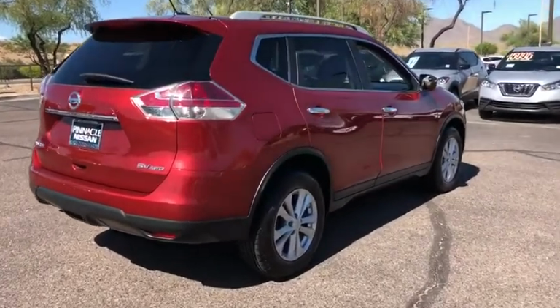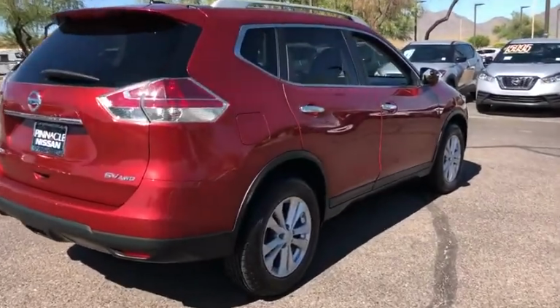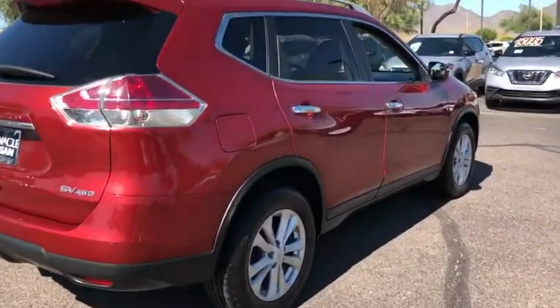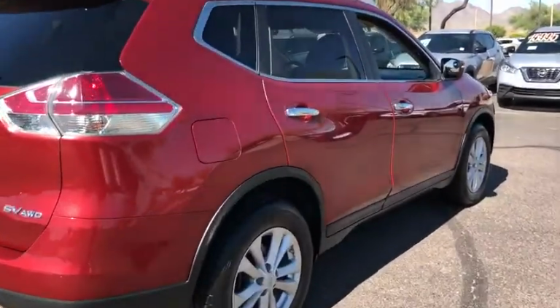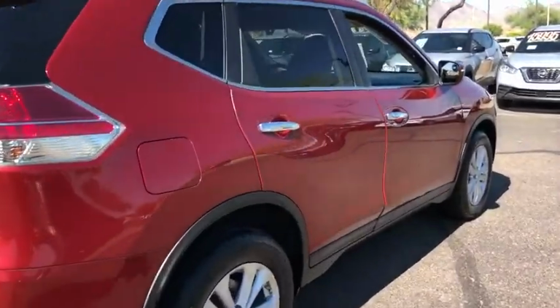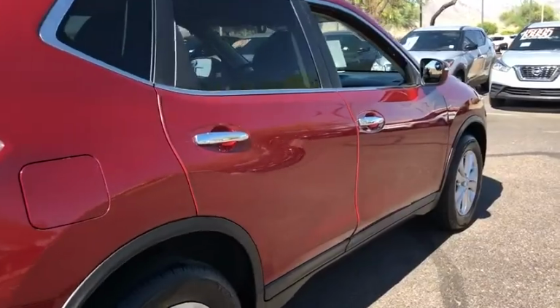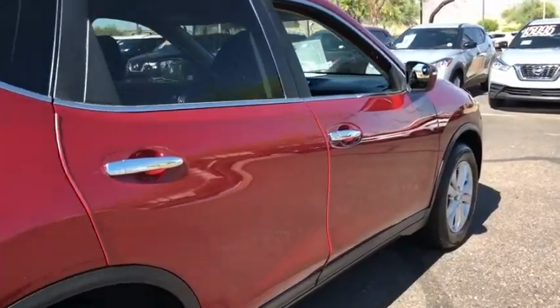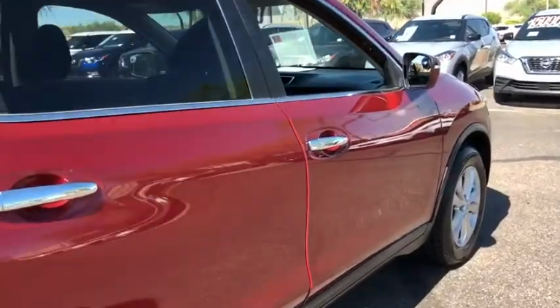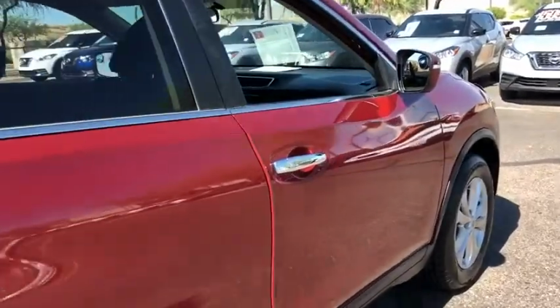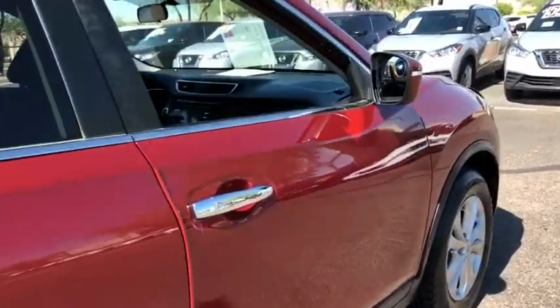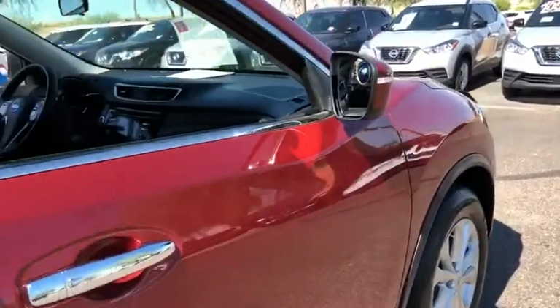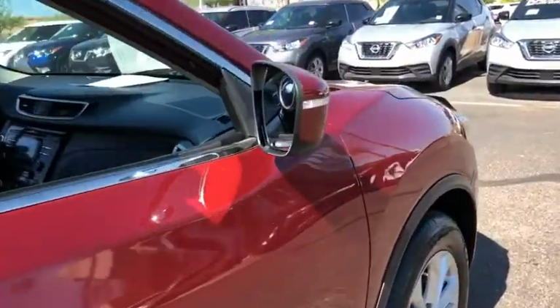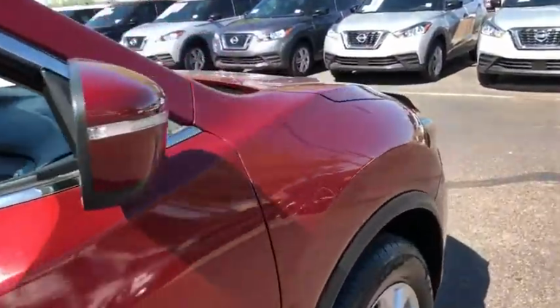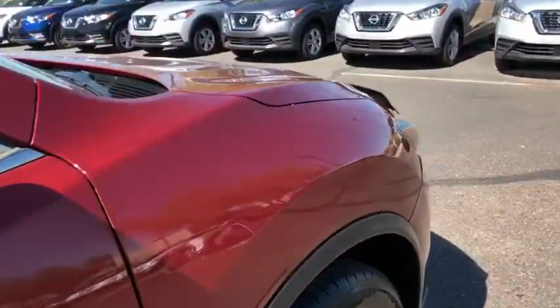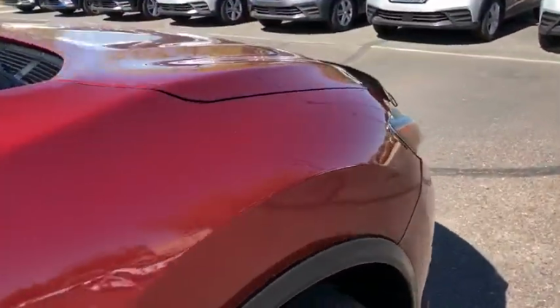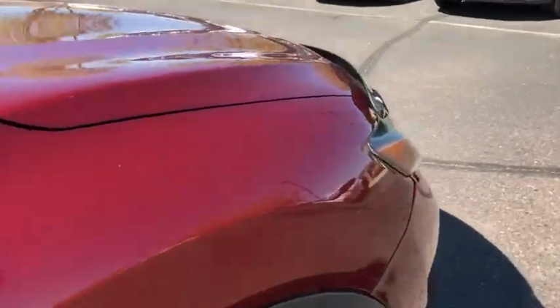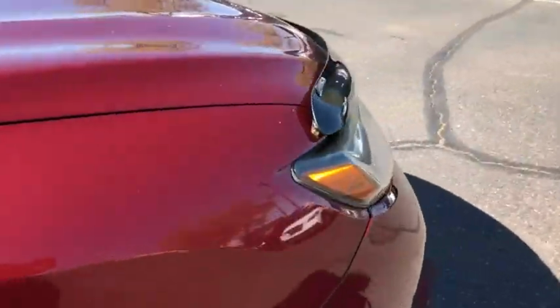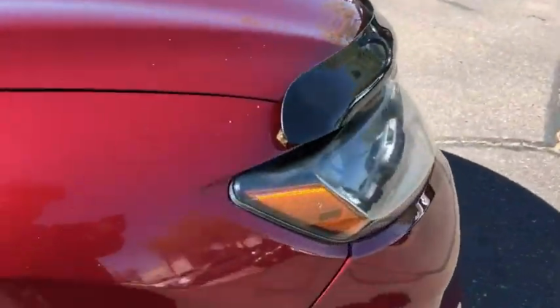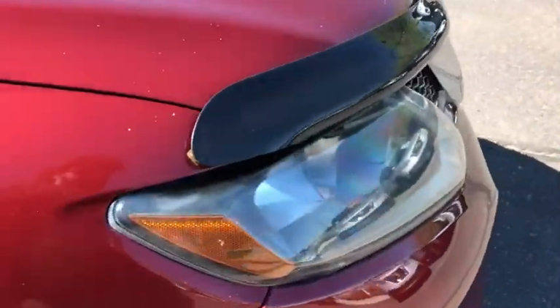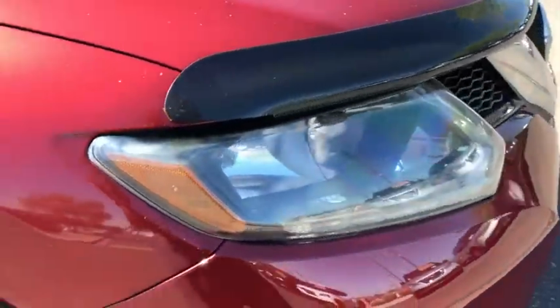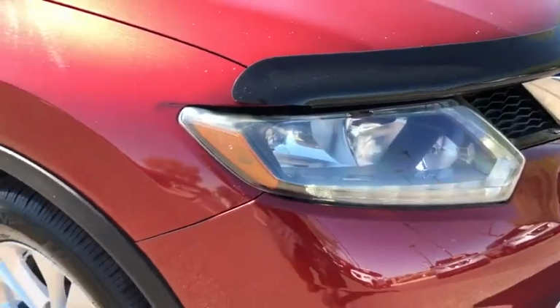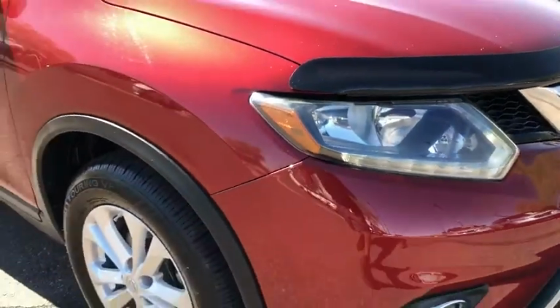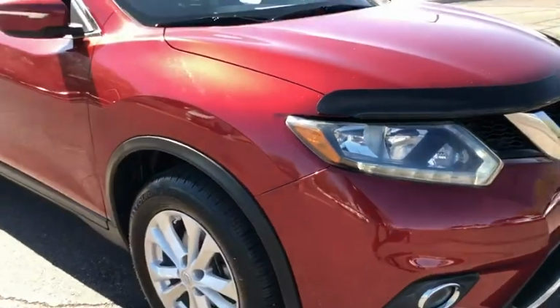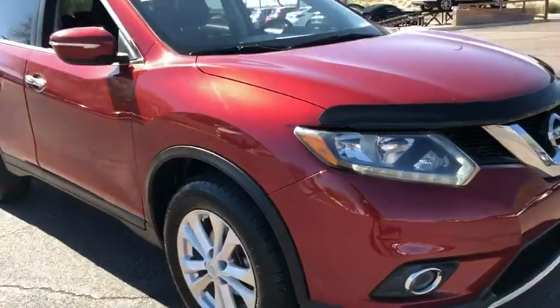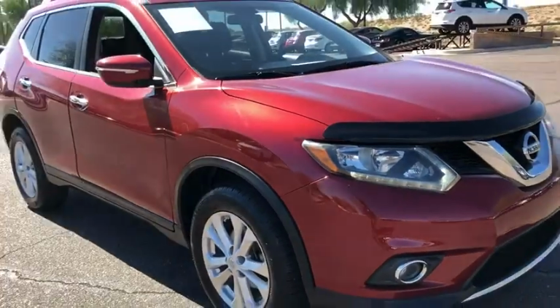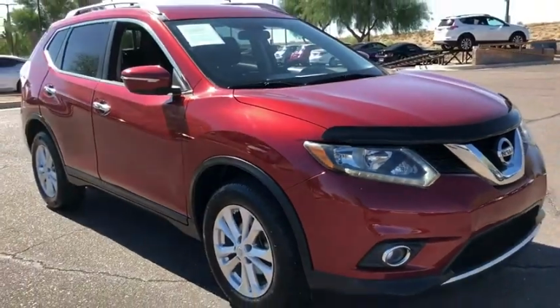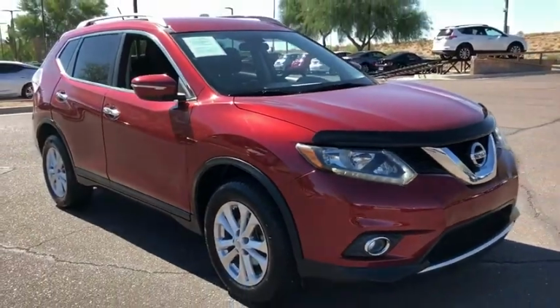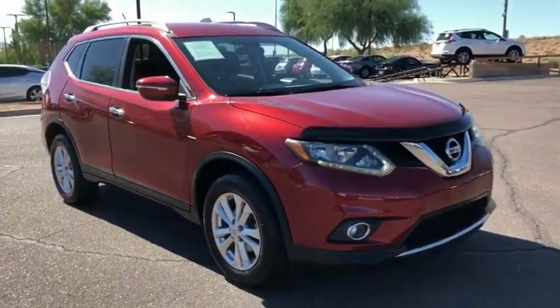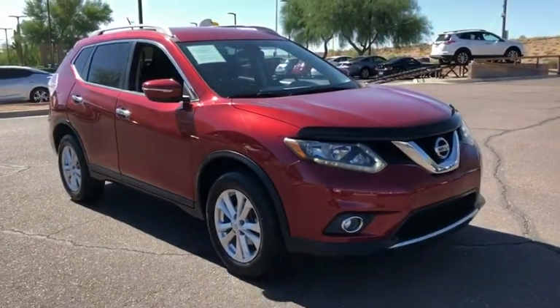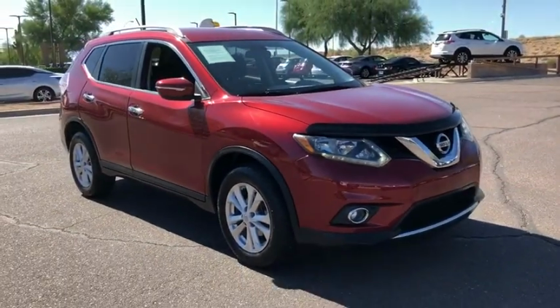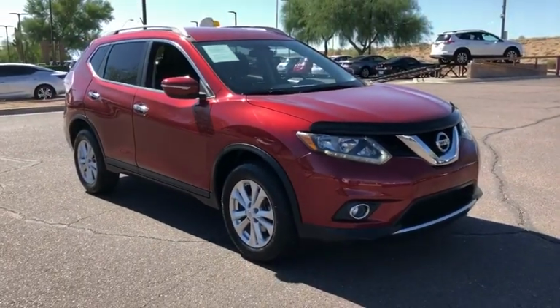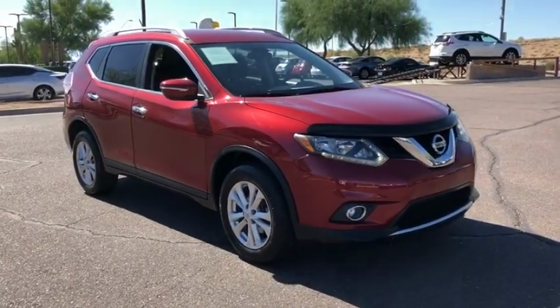Traction control, dual airbags, power steering, alloy wheels, four-wheel disc brakes, center armrest, trip computer, rear window defroster, CD player.